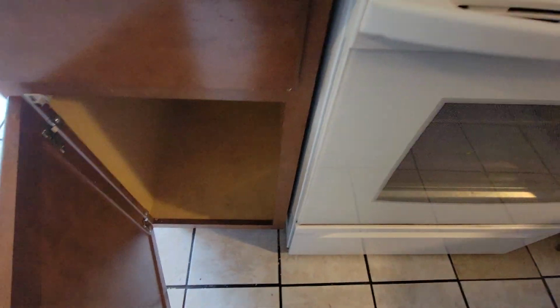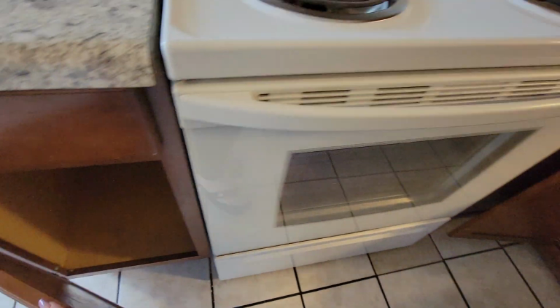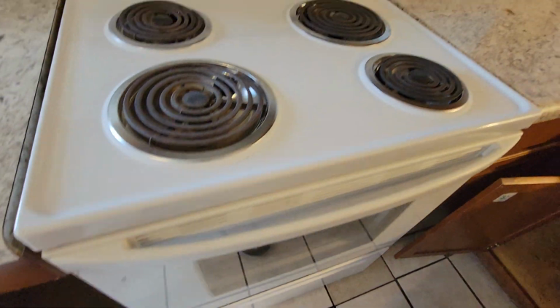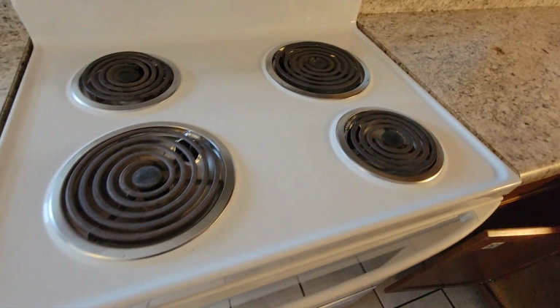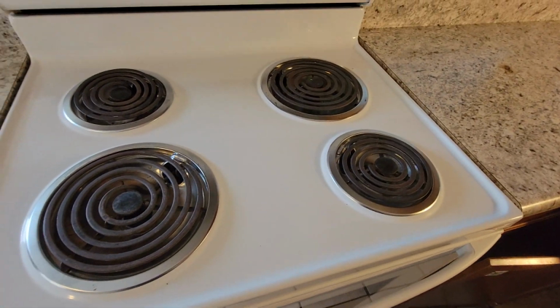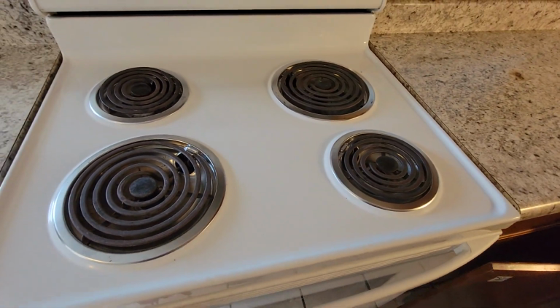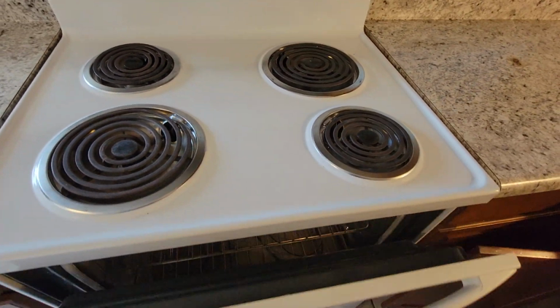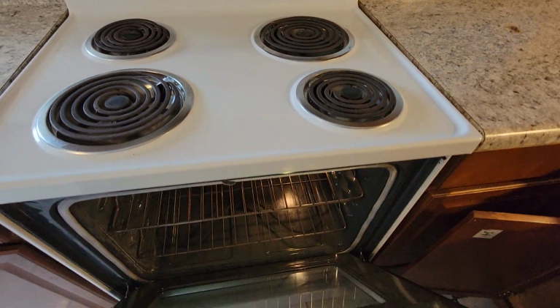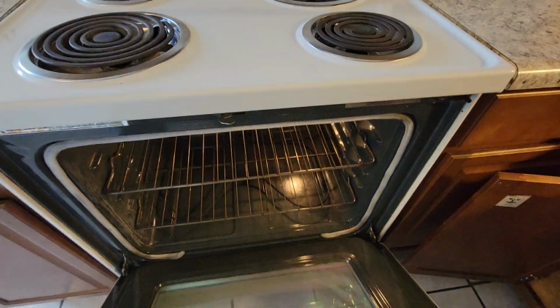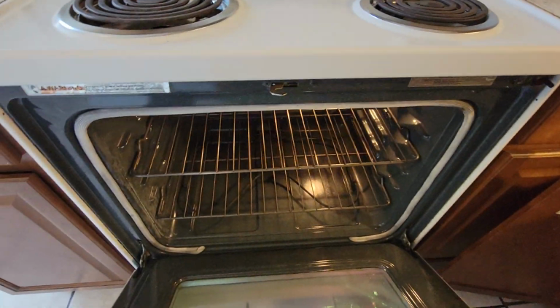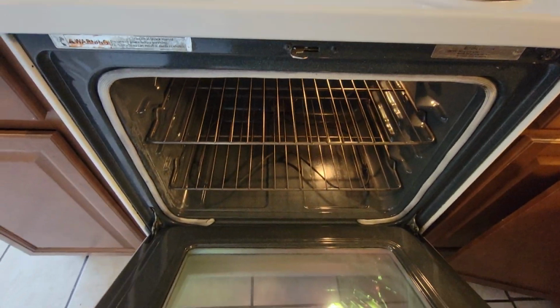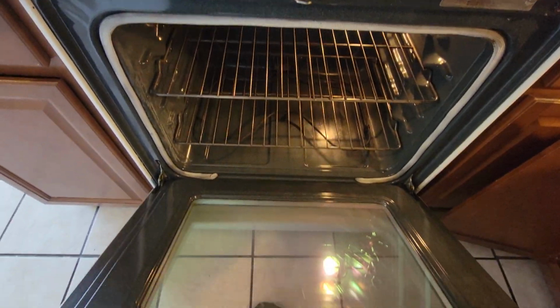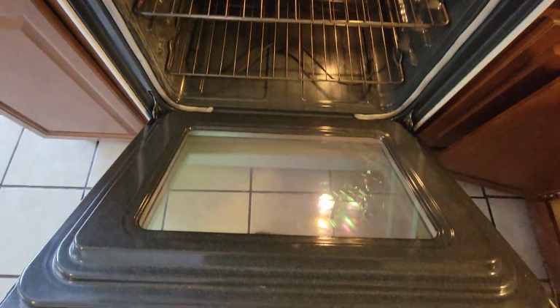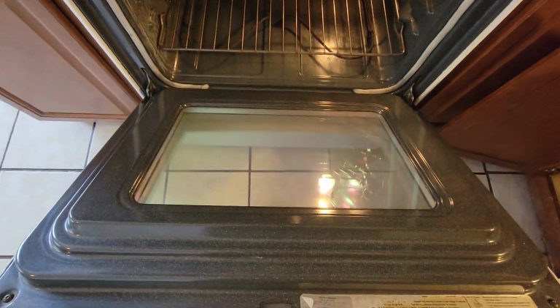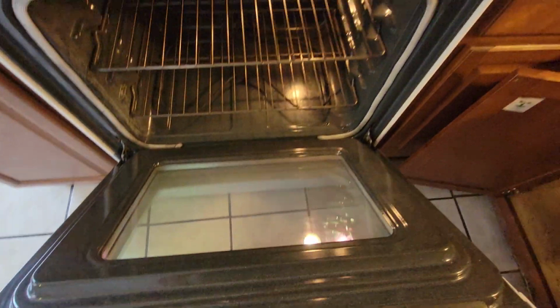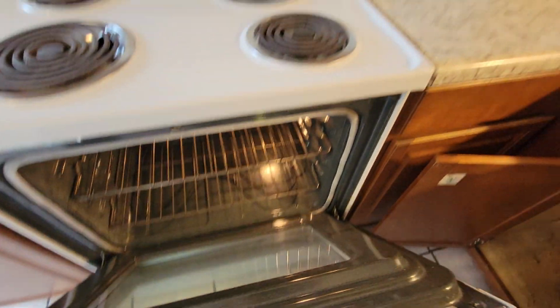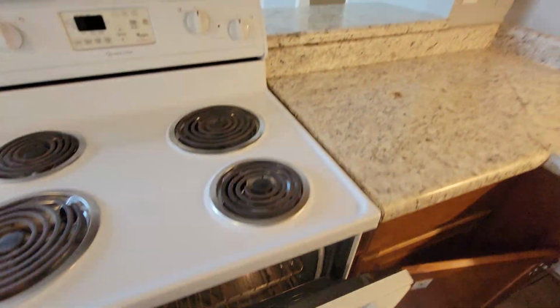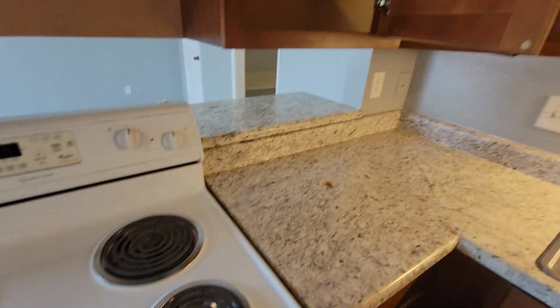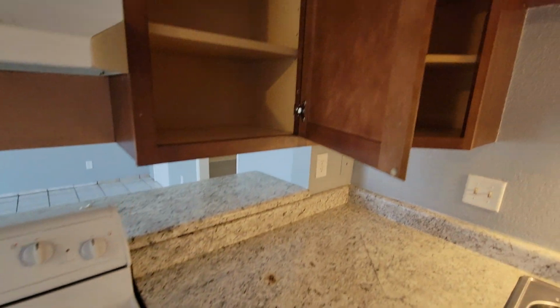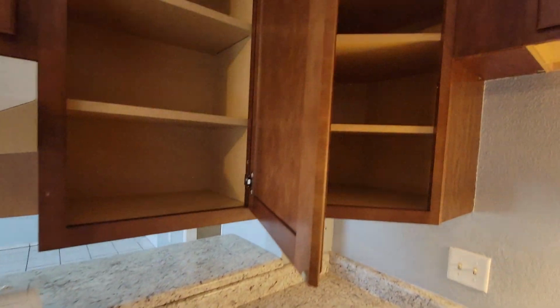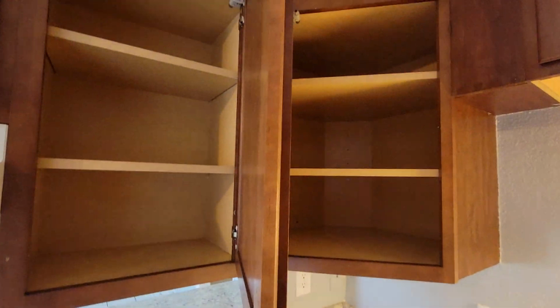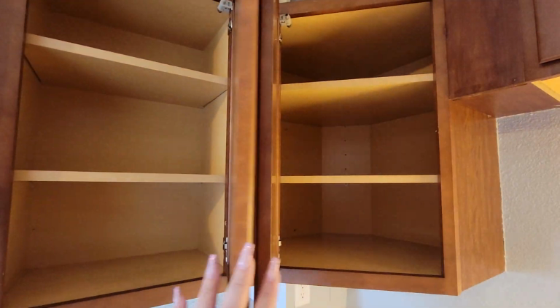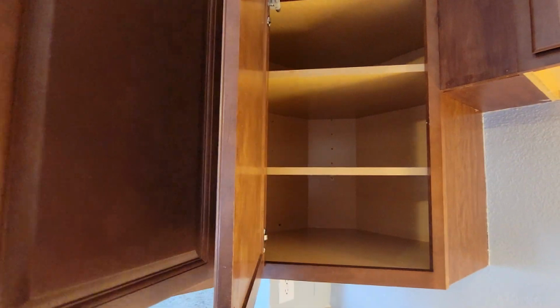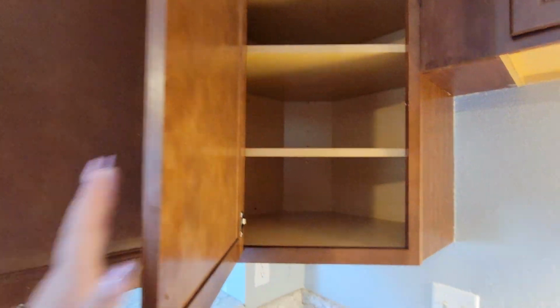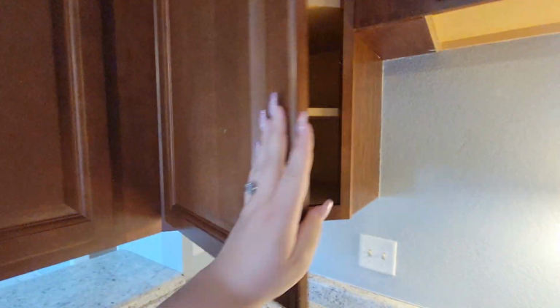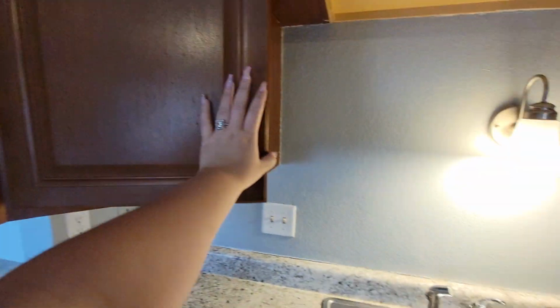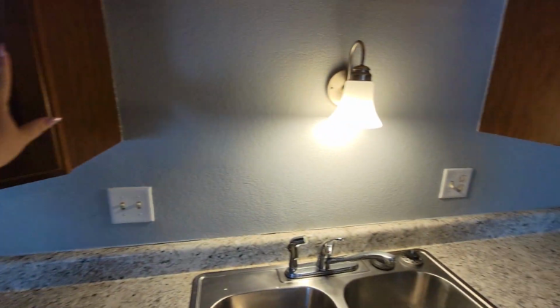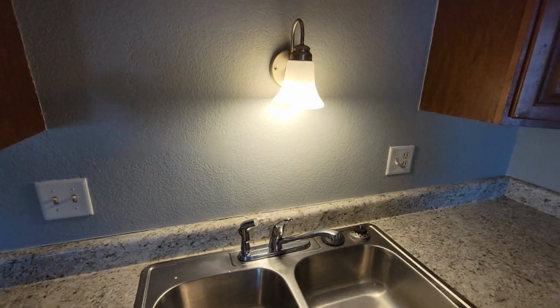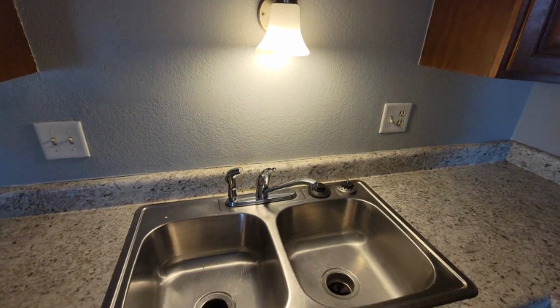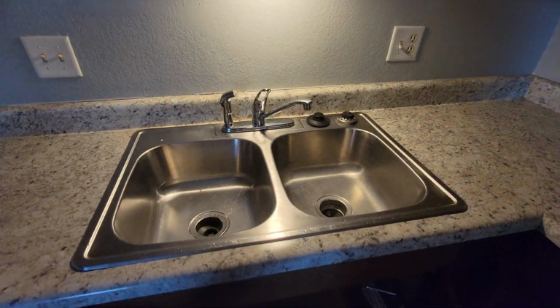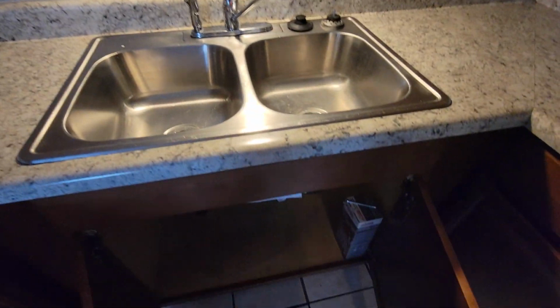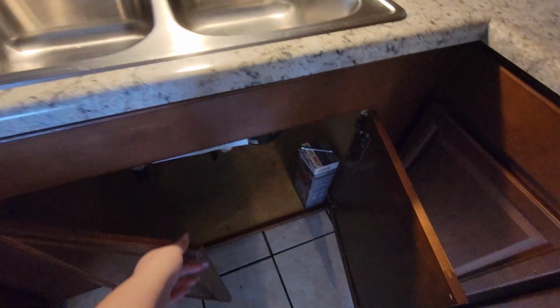This is all new paint and new flooring in the bedrooms. The property was recleaned, light bulbs replaced, new AC filters.